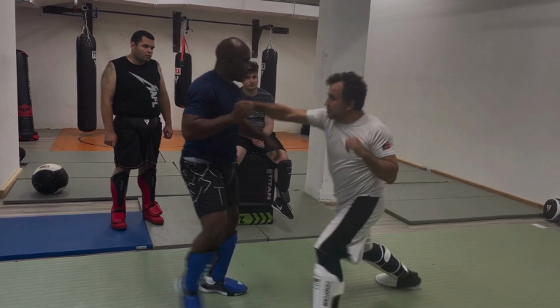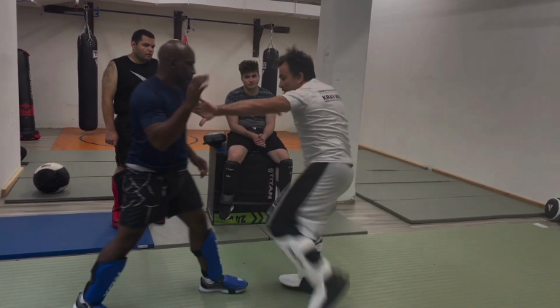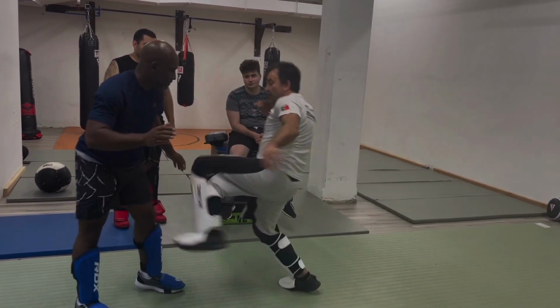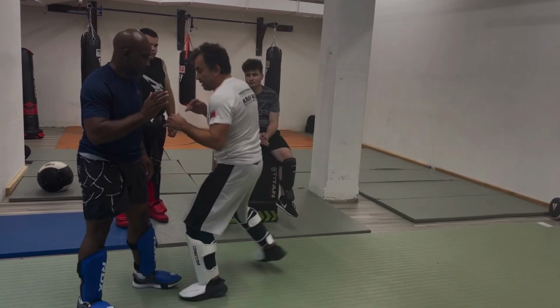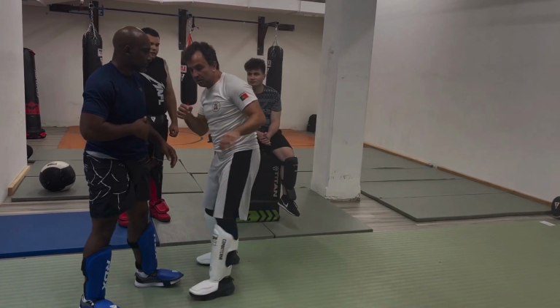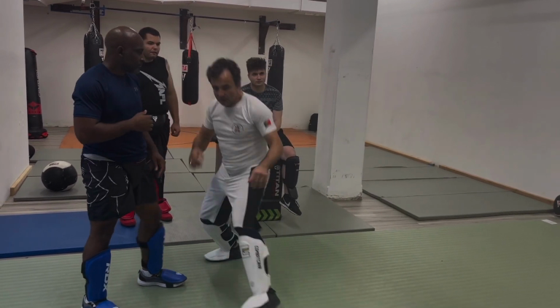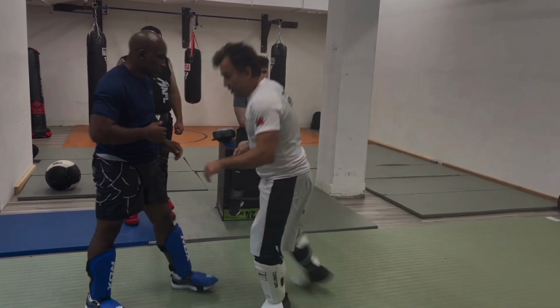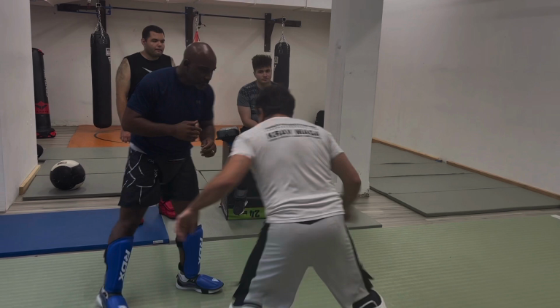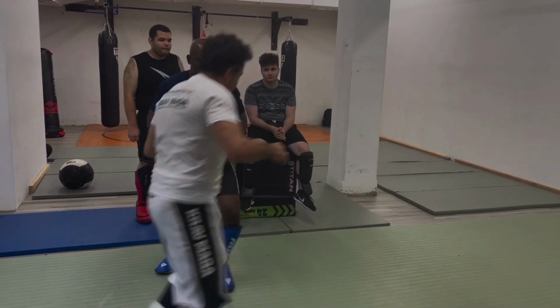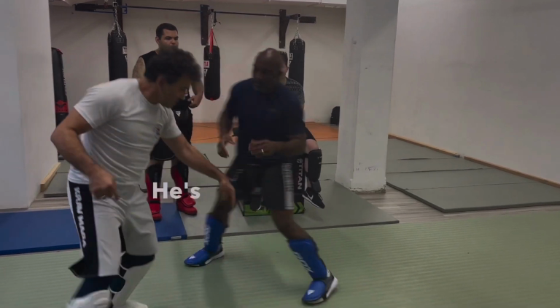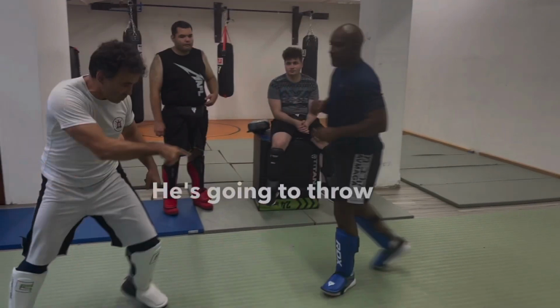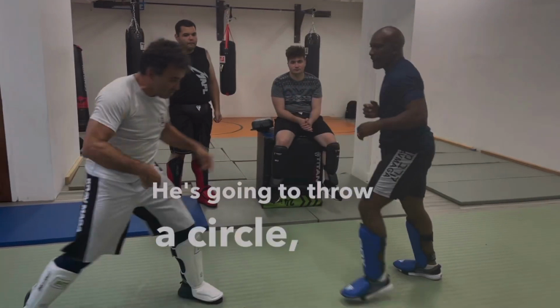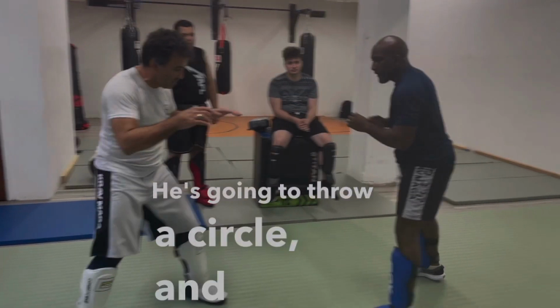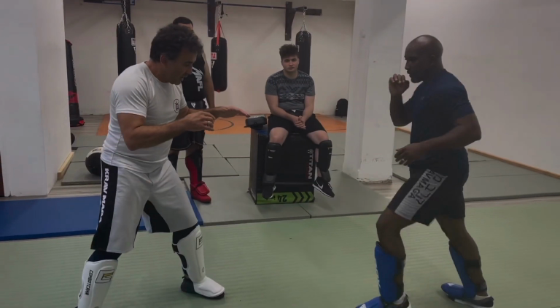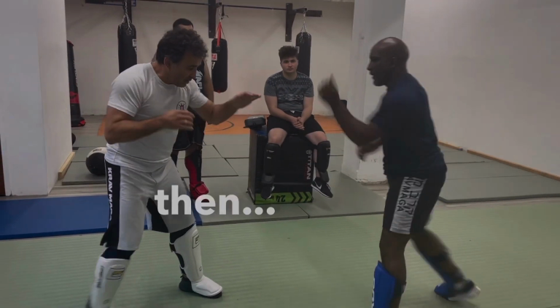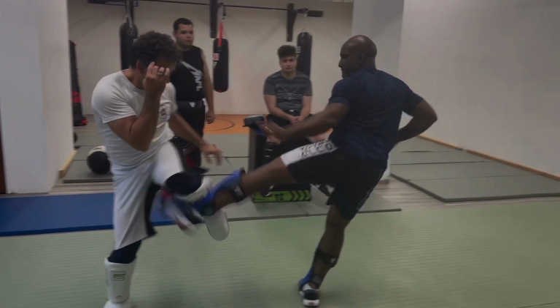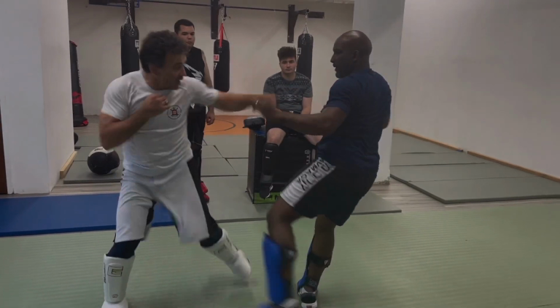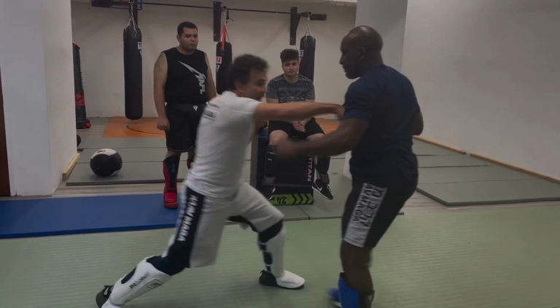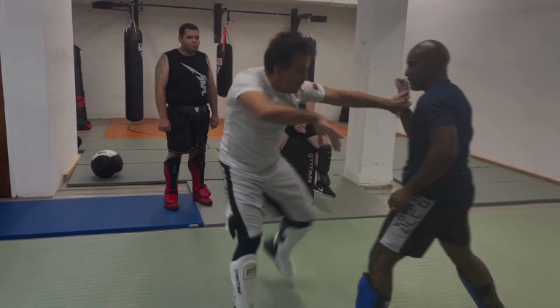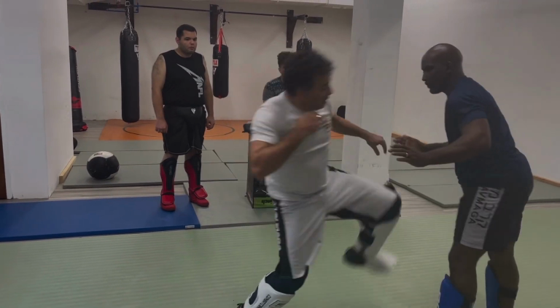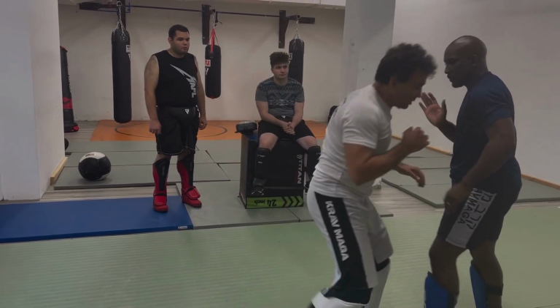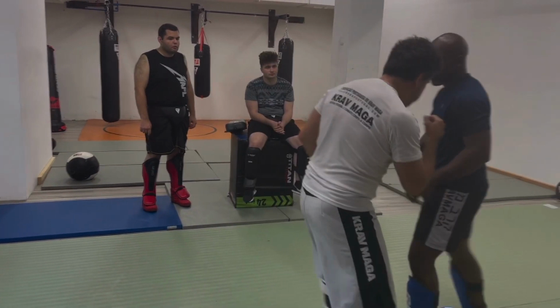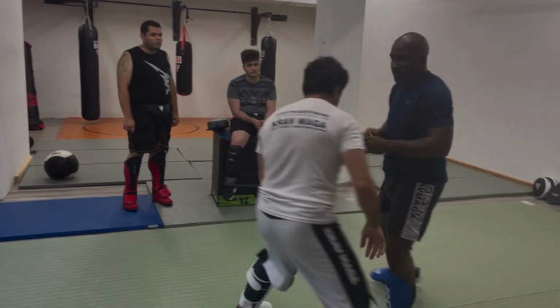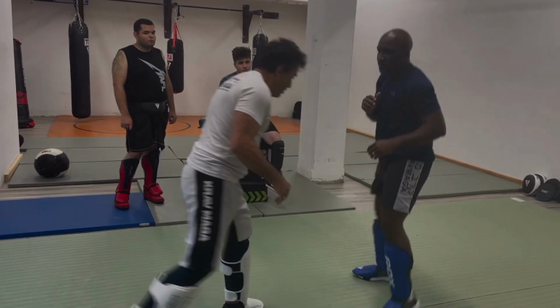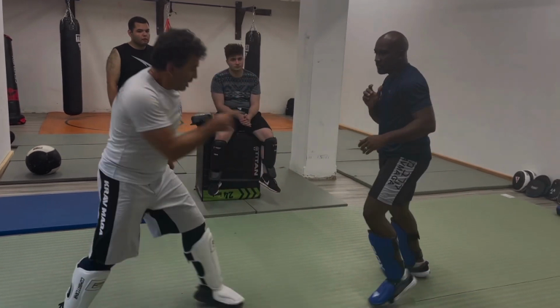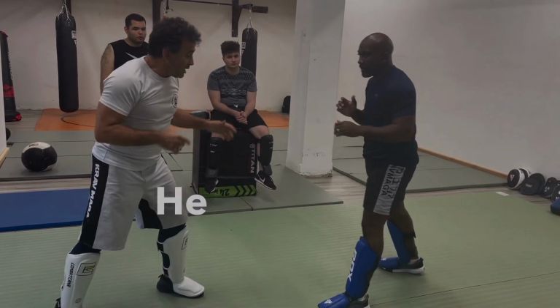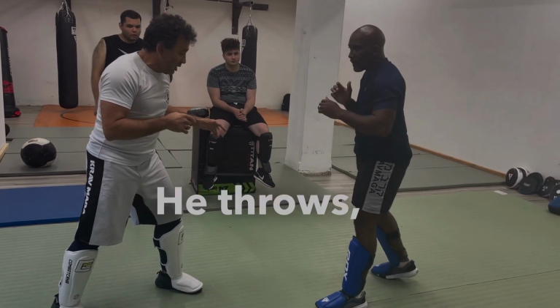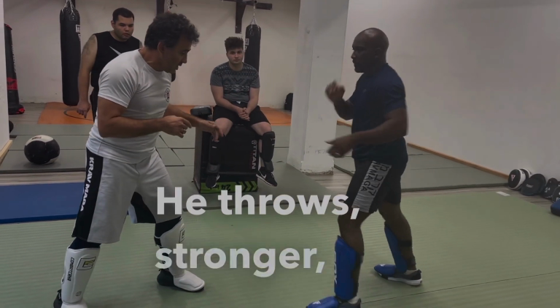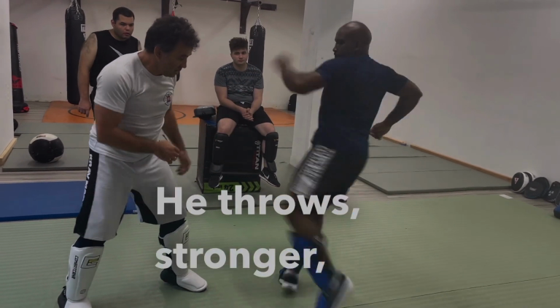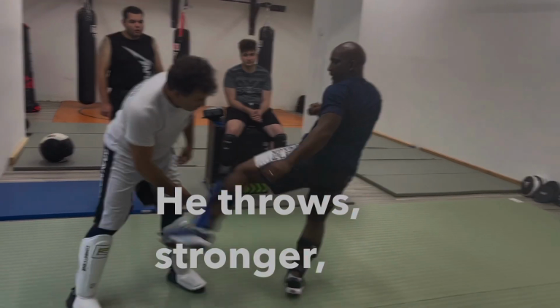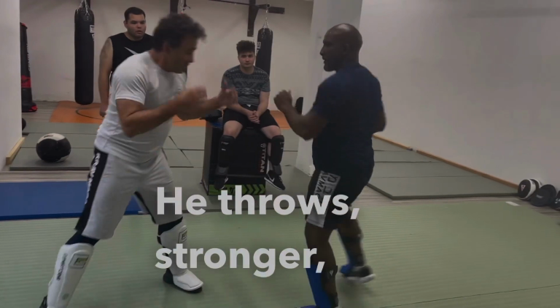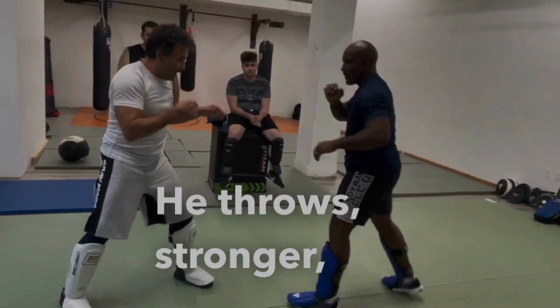1, 2, and 3. Again, he's going to throw a circular — I'm going to bring the head back. He throws, stronger.